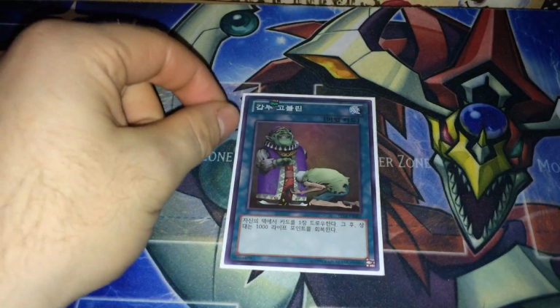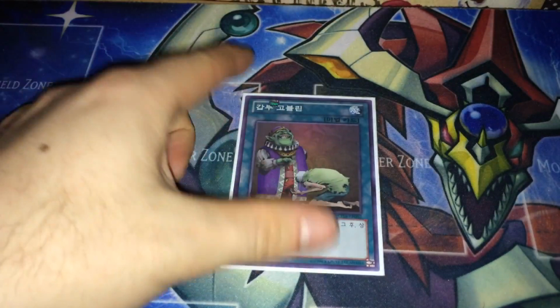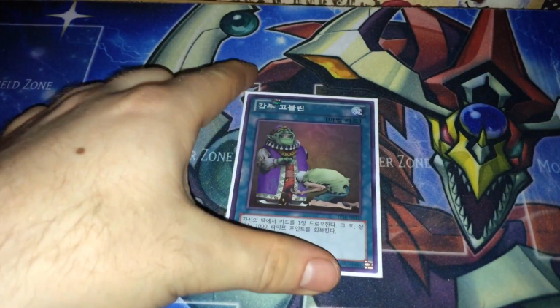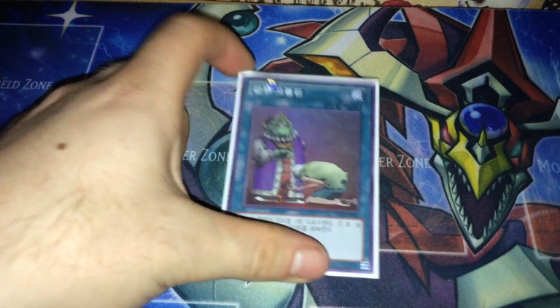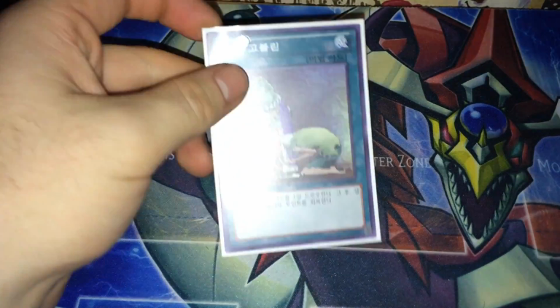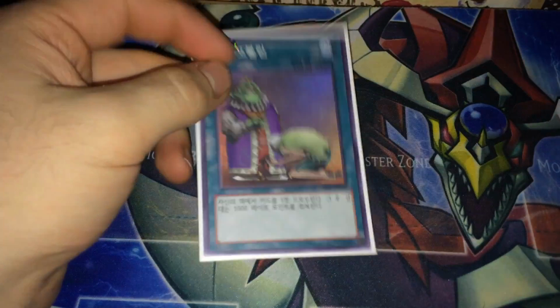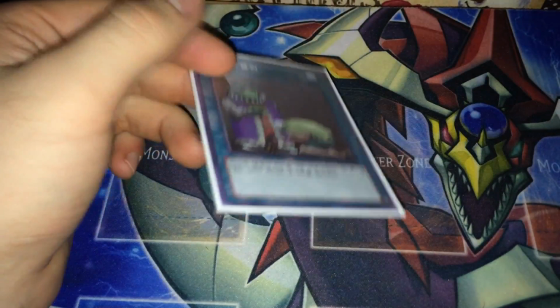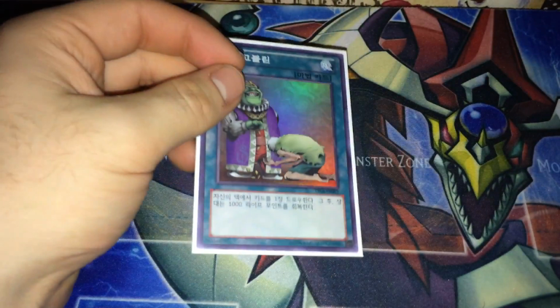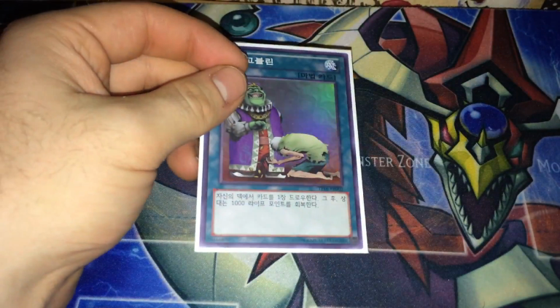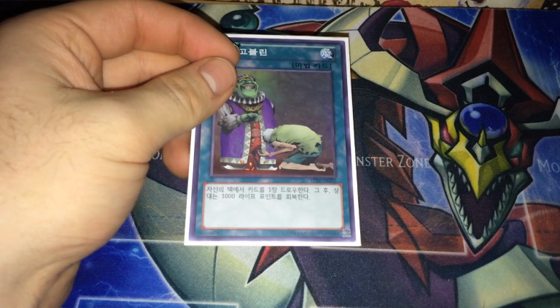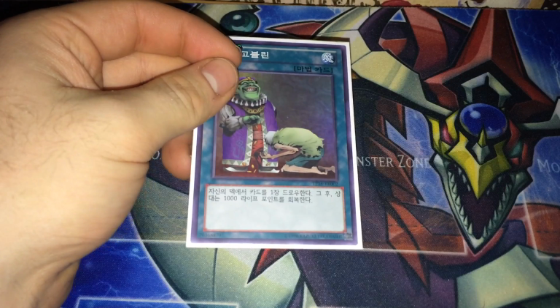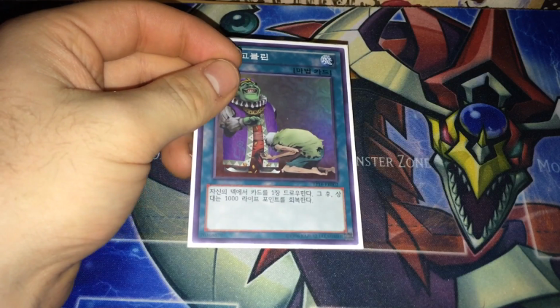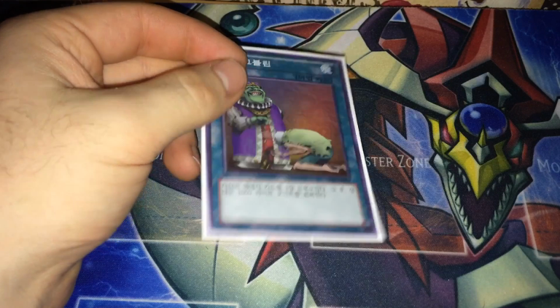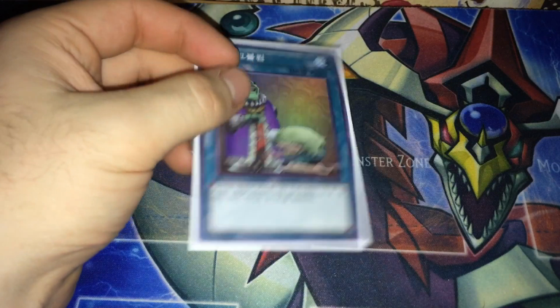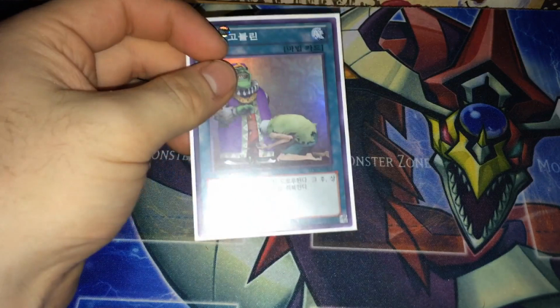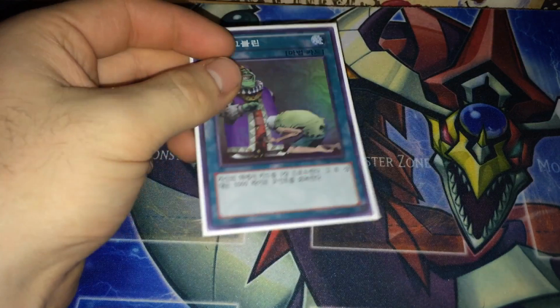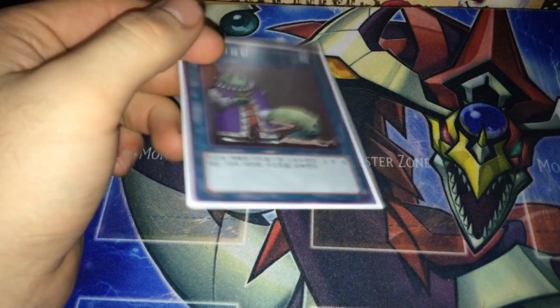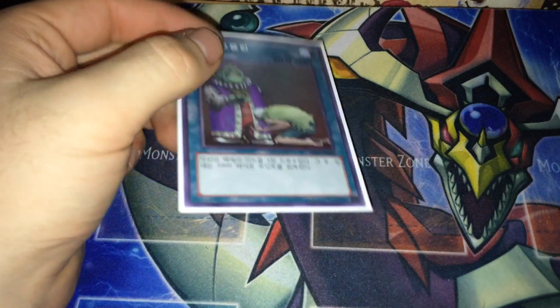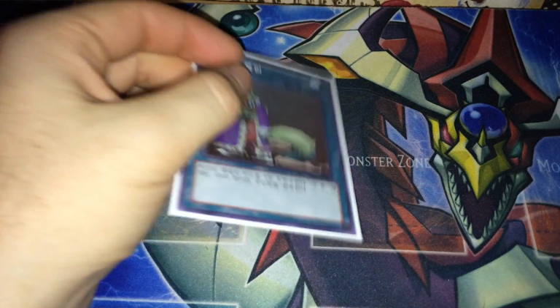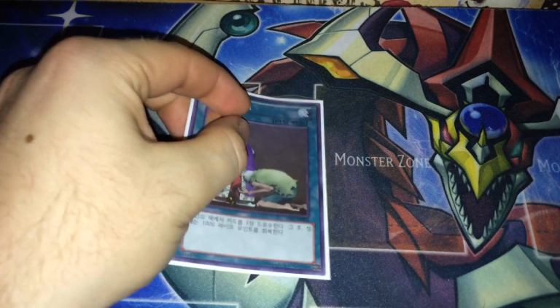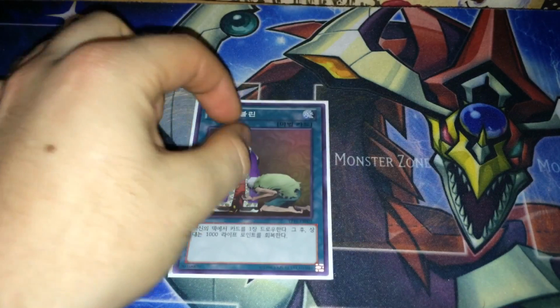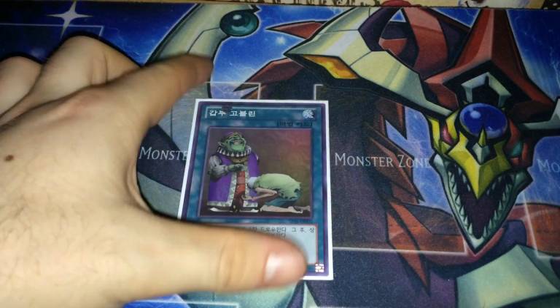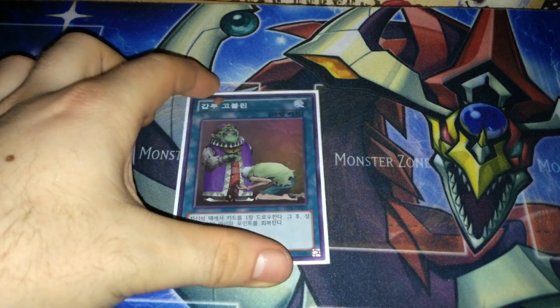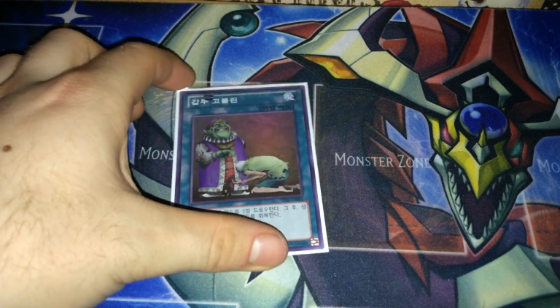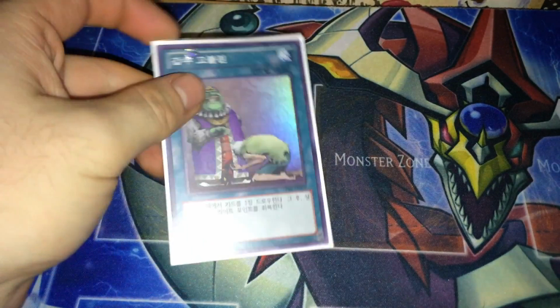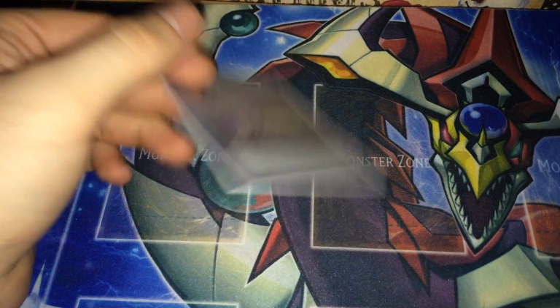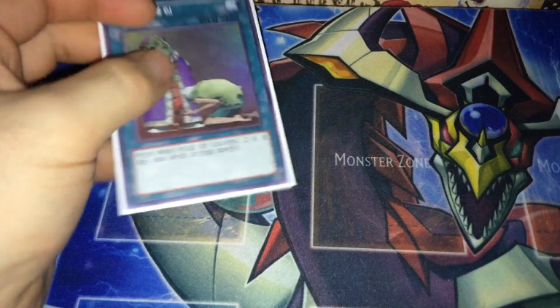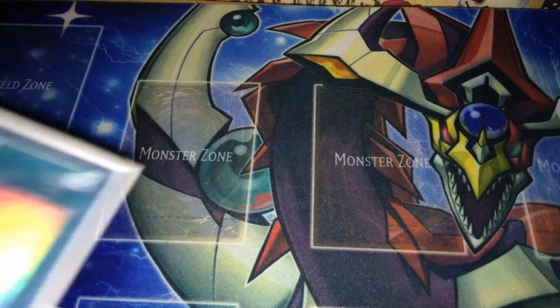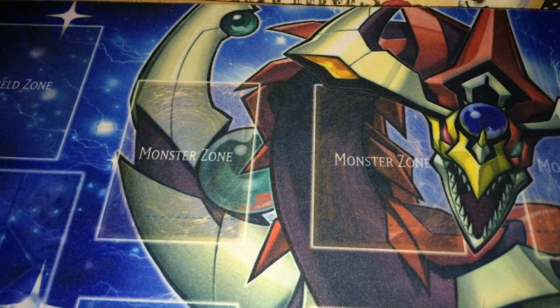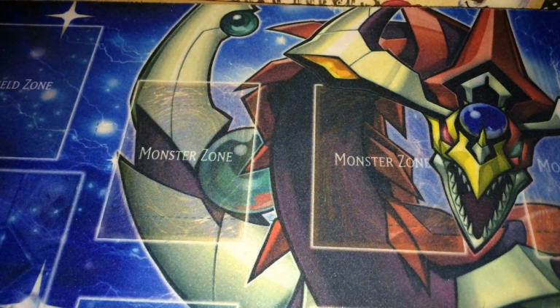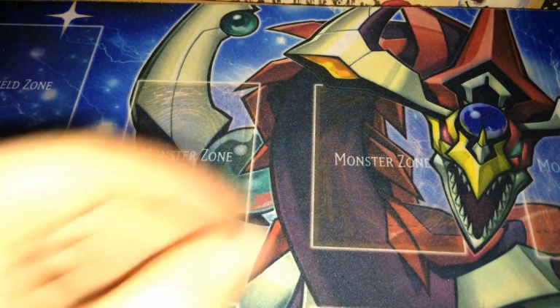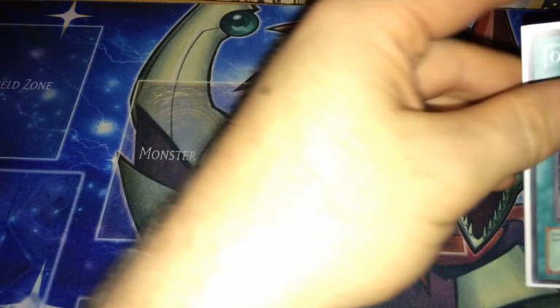Upstart Goblin — I do have an English one, like I said in my other videos, but I just couldn't be bothered to find it for this deck profile. Everybody knows it. 39 card deck, basically.